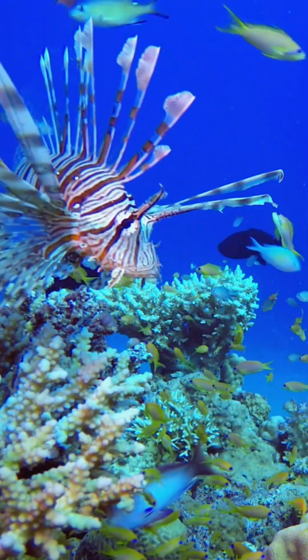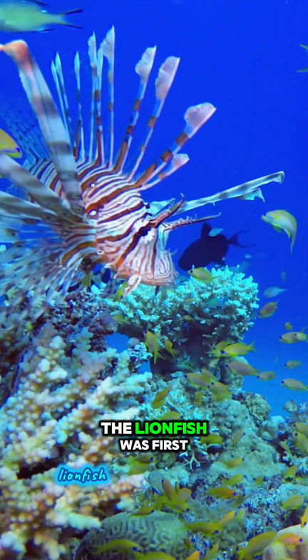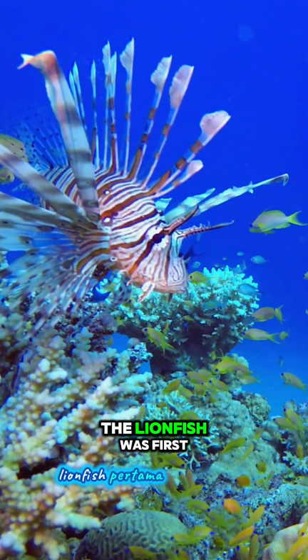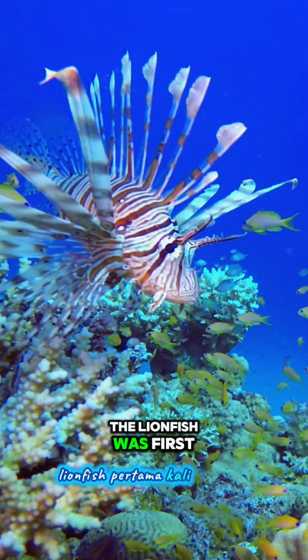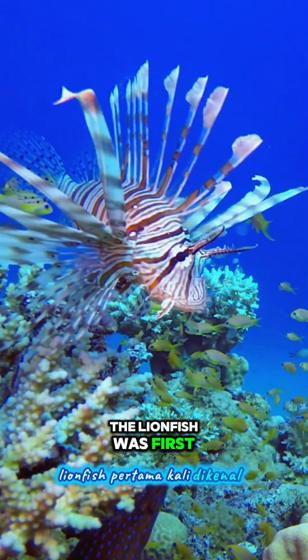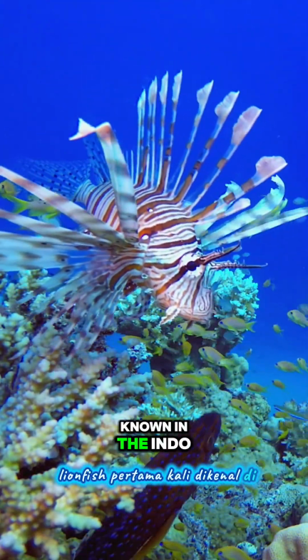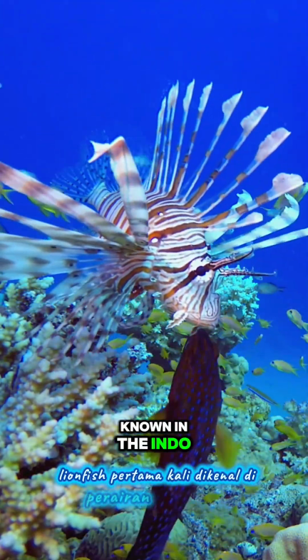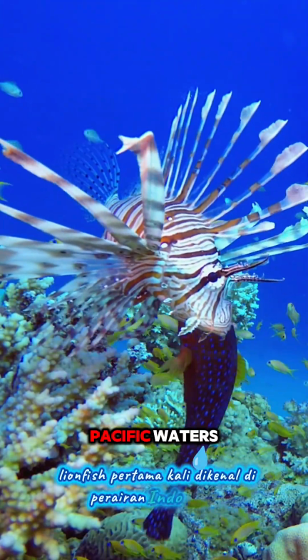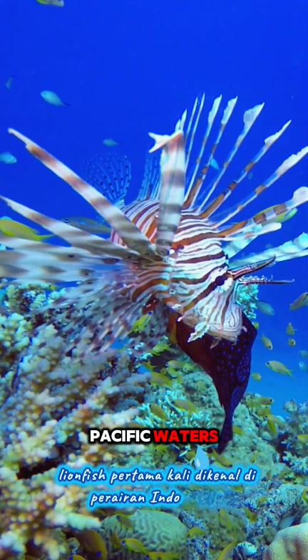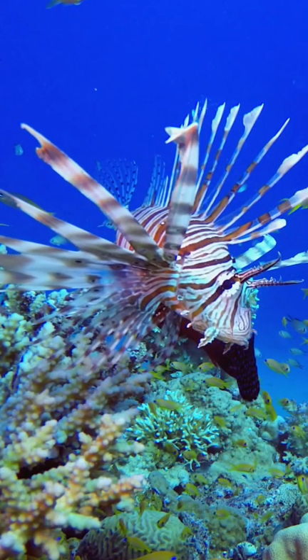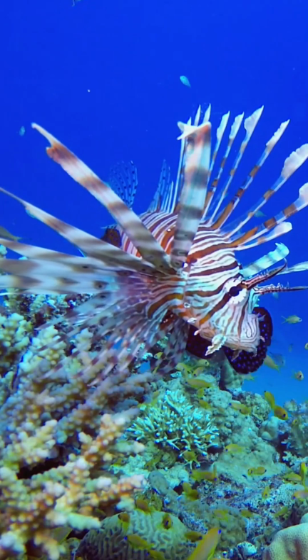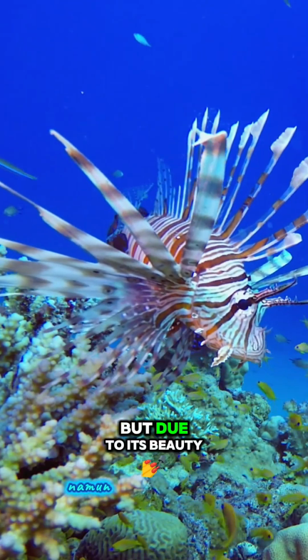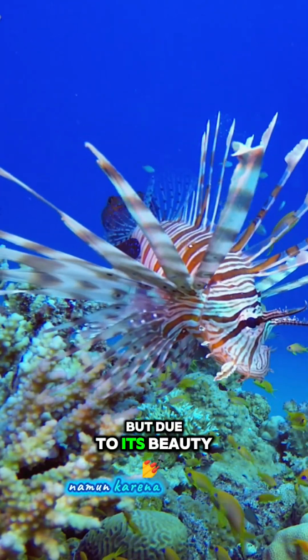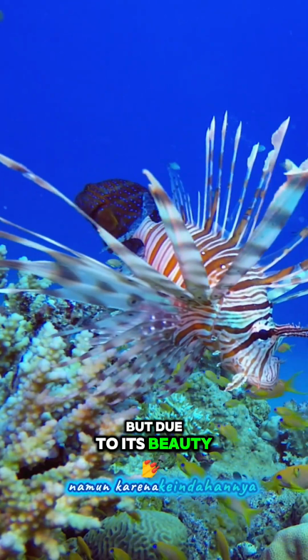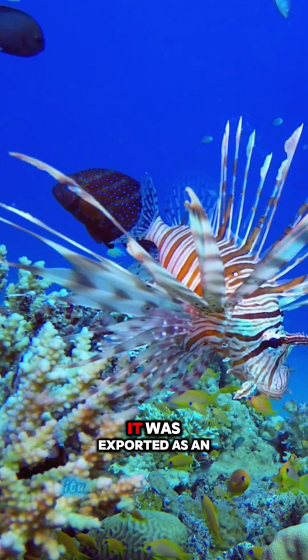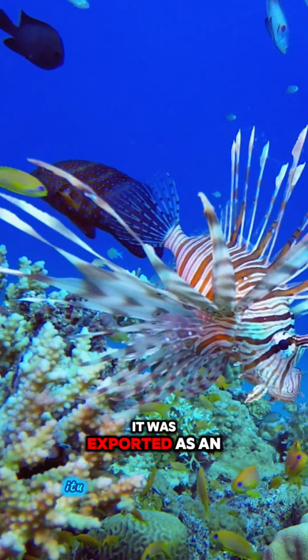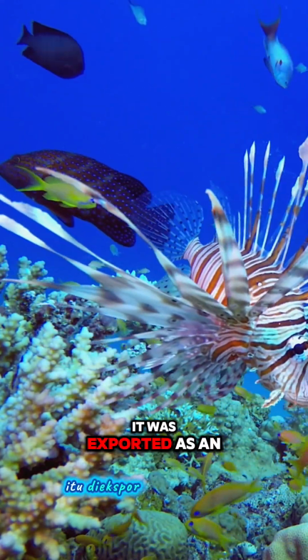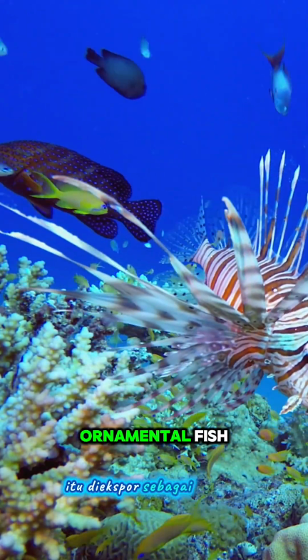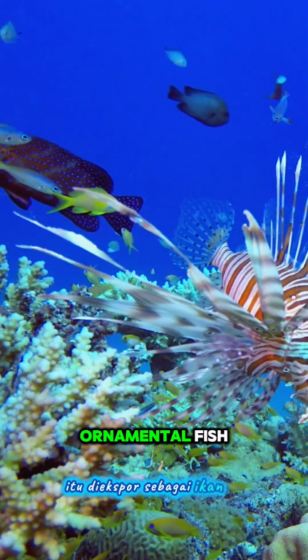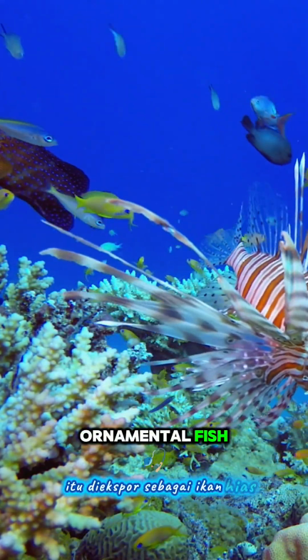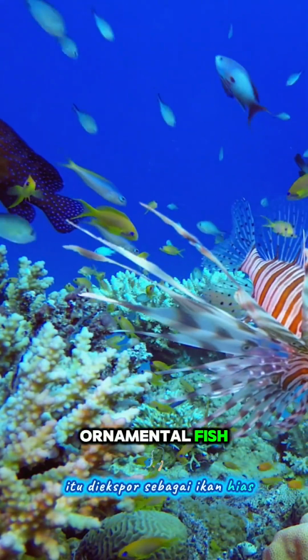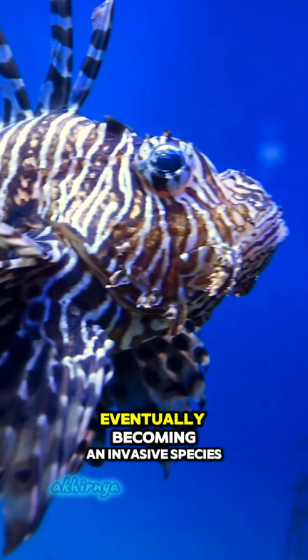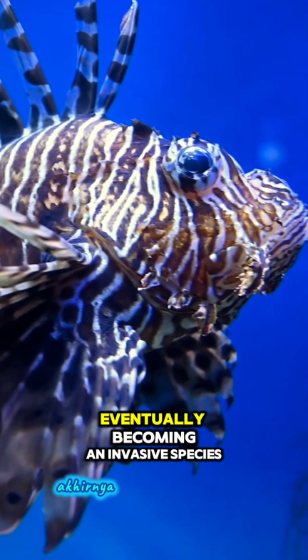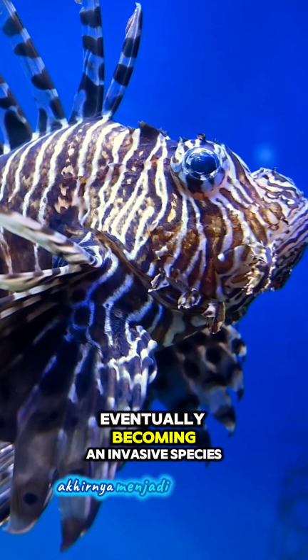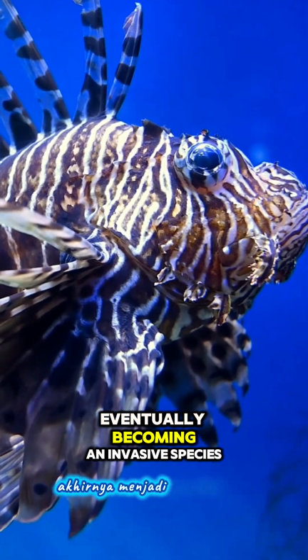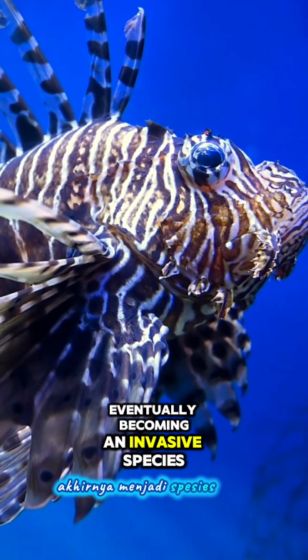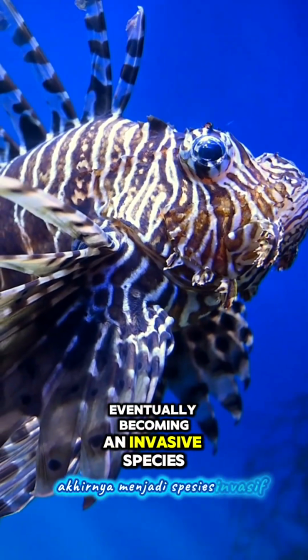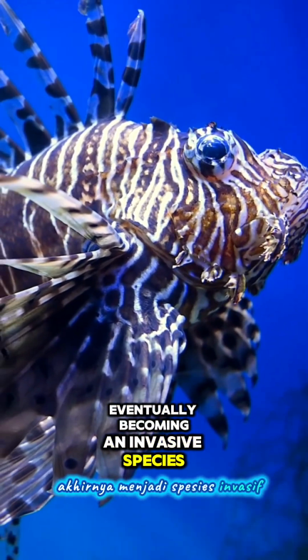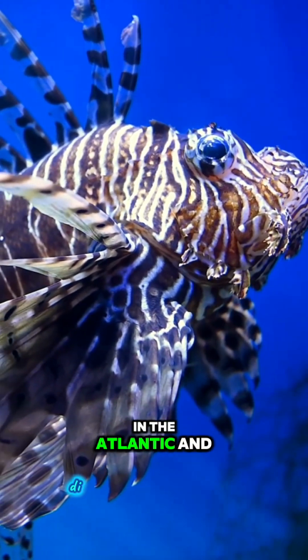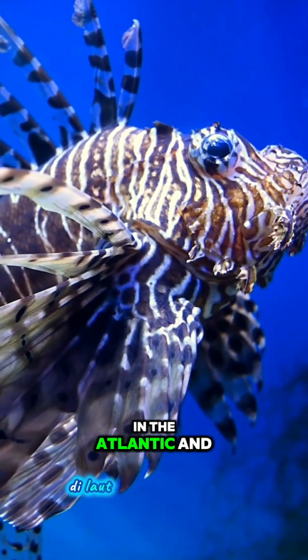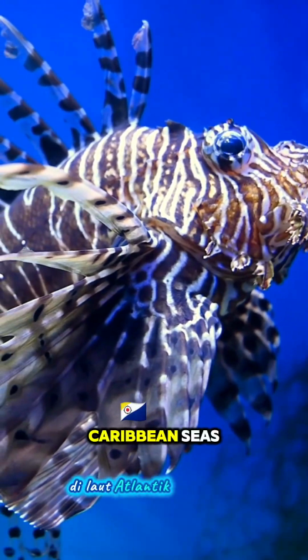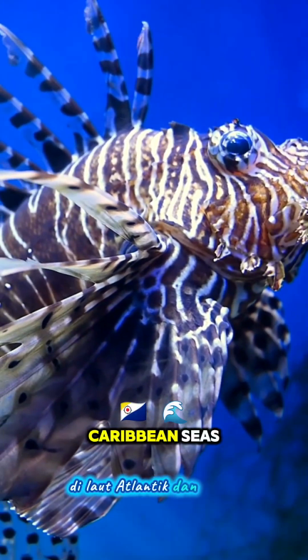The lionfish was first known in the Indo-Pacific waters. But due to its beauty, it was exported as an ornamental fish, eventually becoming an invasive species in the Atlantic and Caribbean seas.